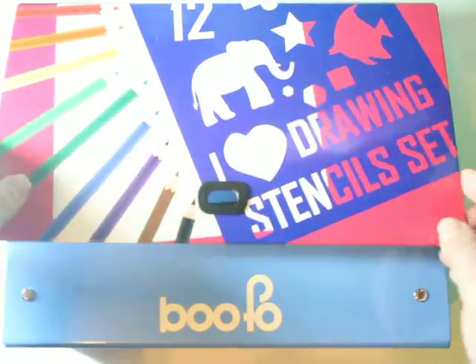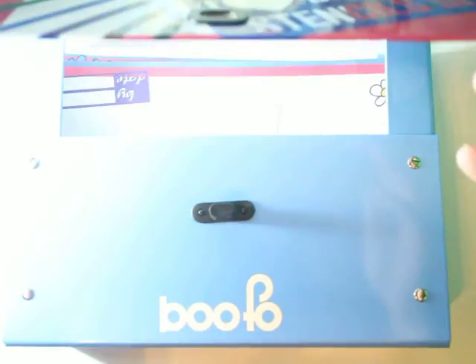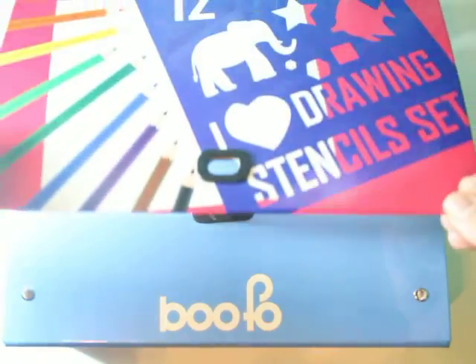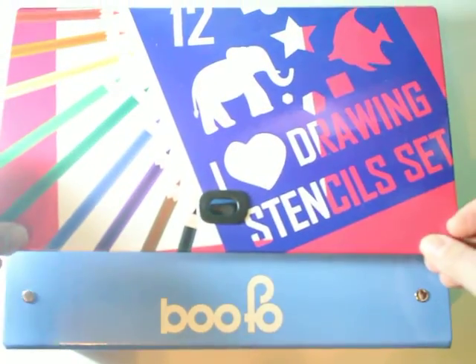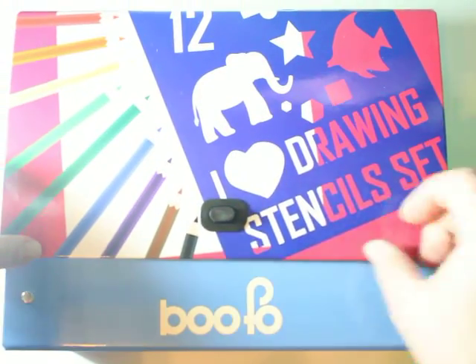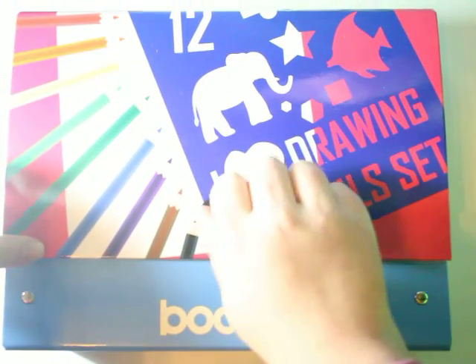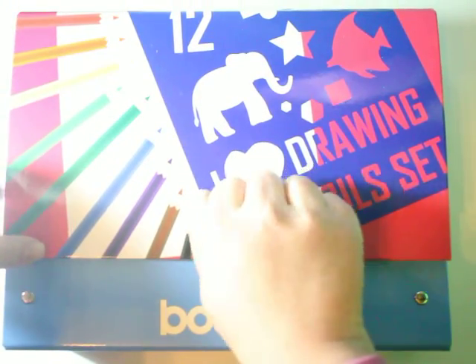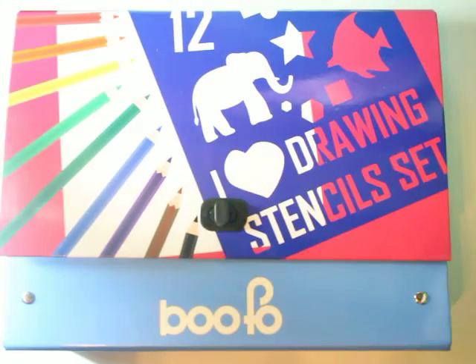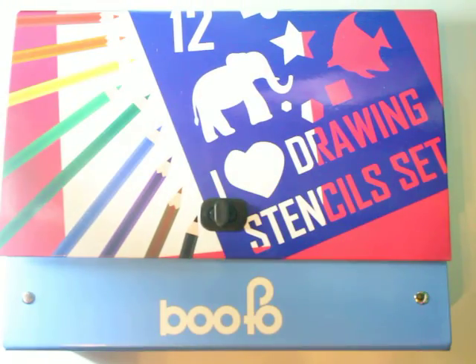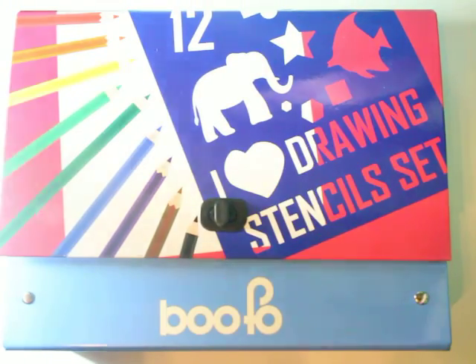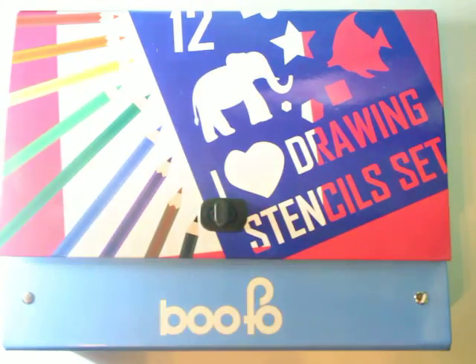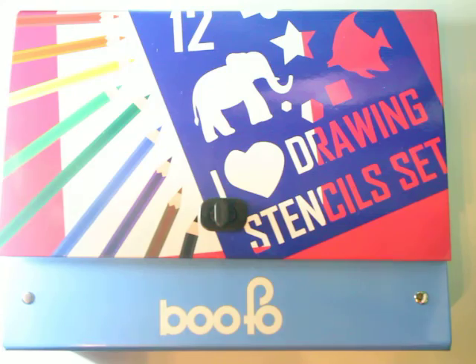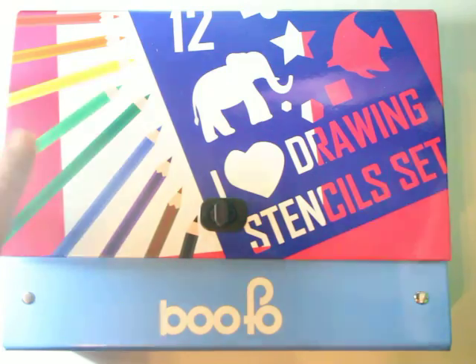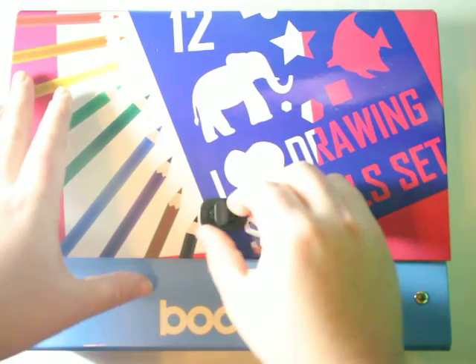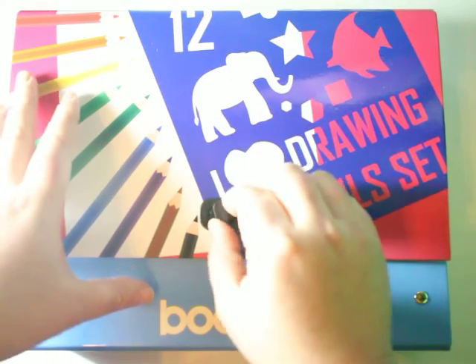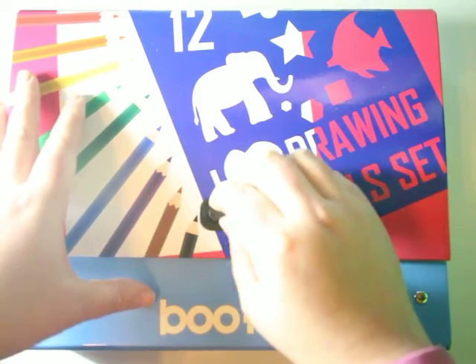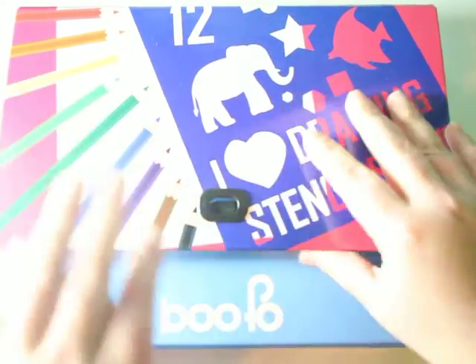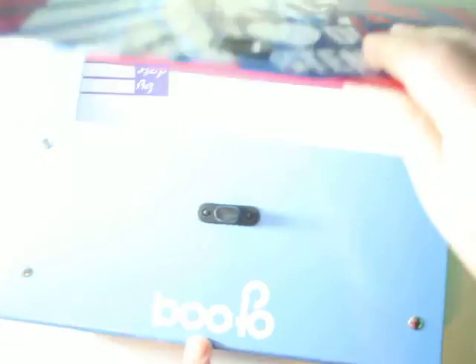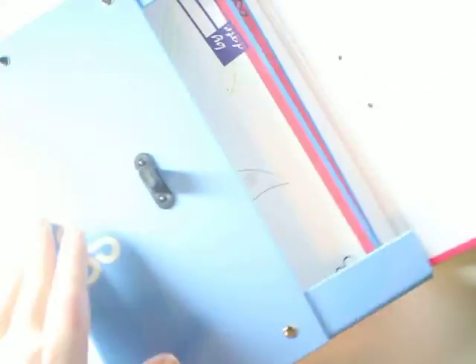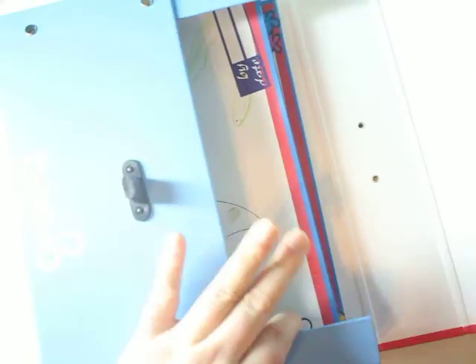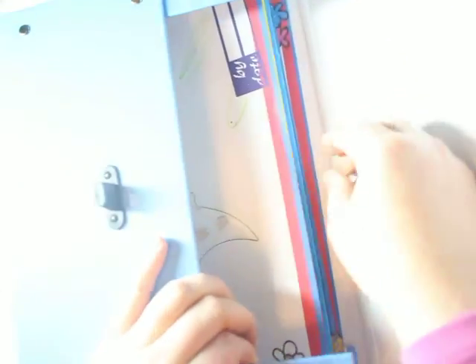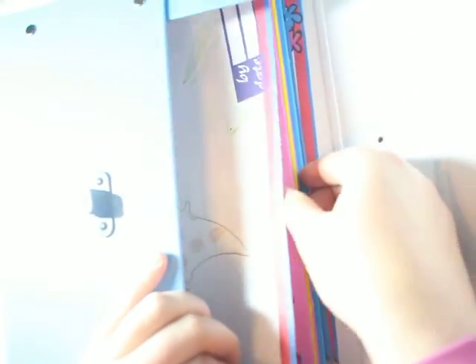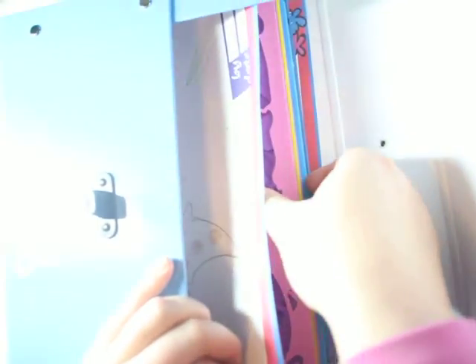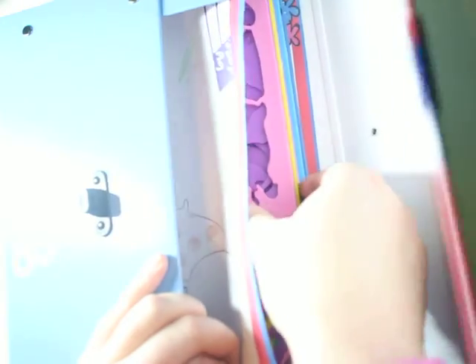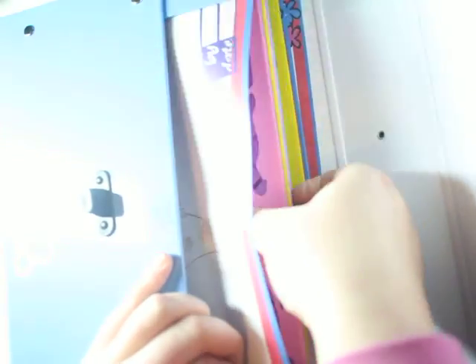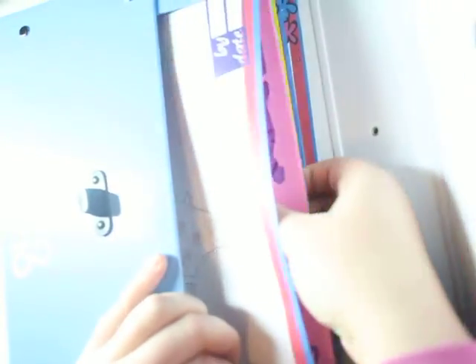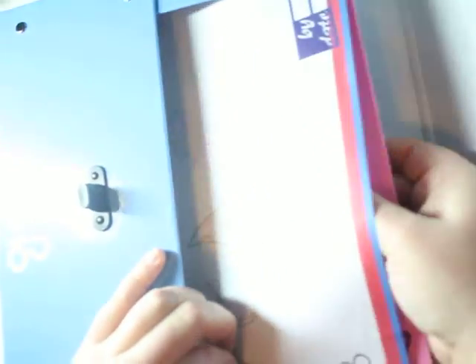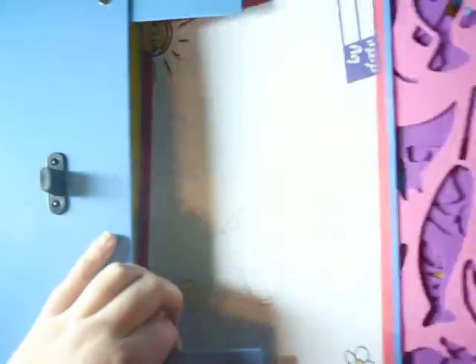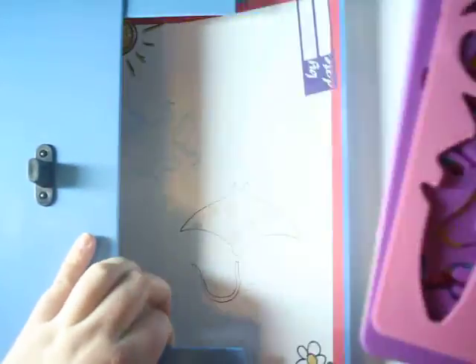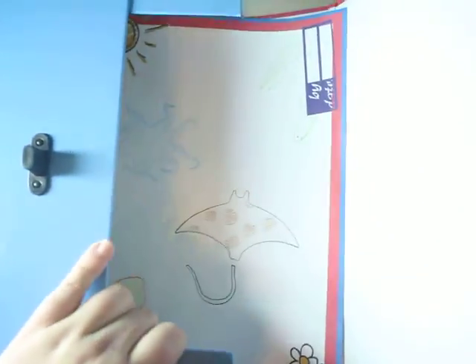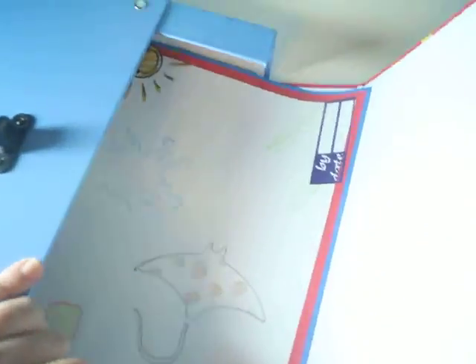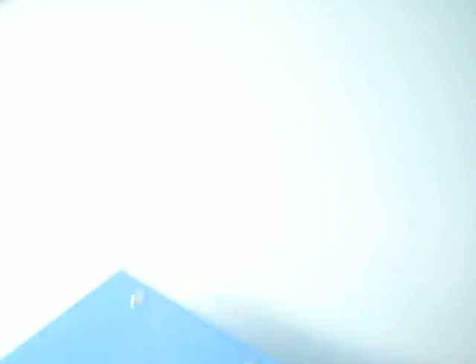Just open it up and close it up — good to go. So easy, so much fun. Let's go see what's inside. Of course, it is a stencil set, so it does have tons of stencils.